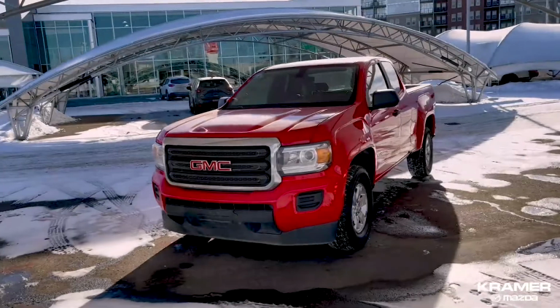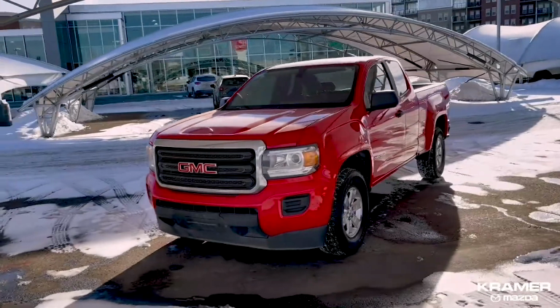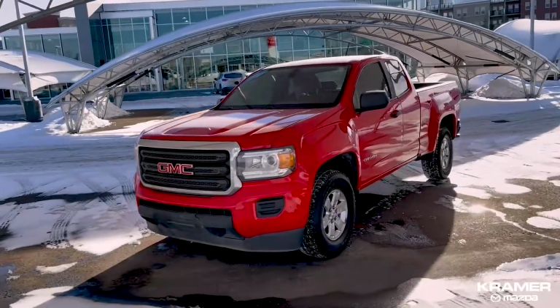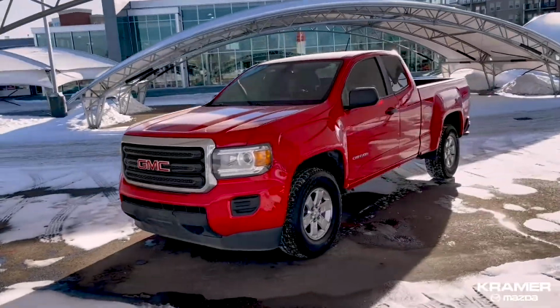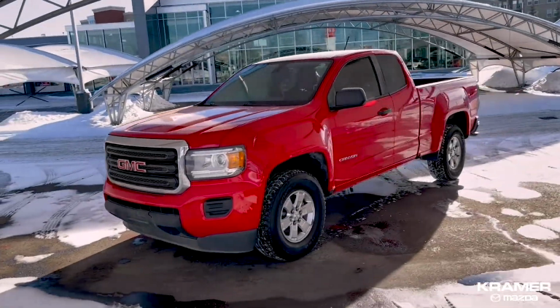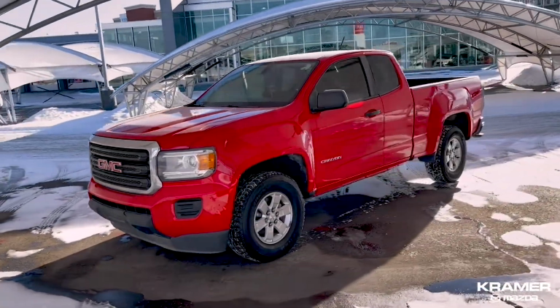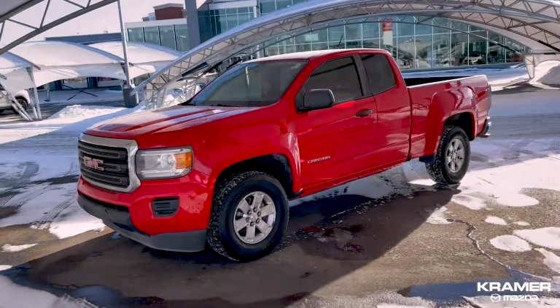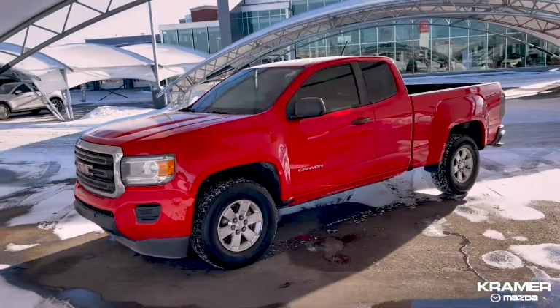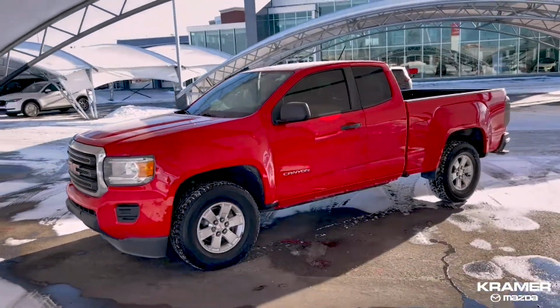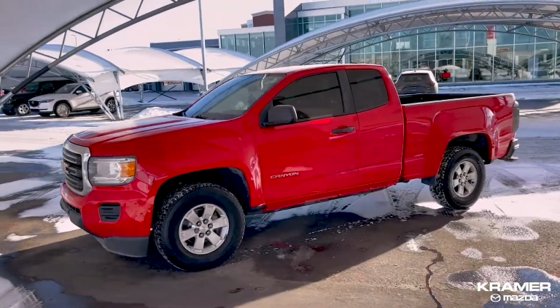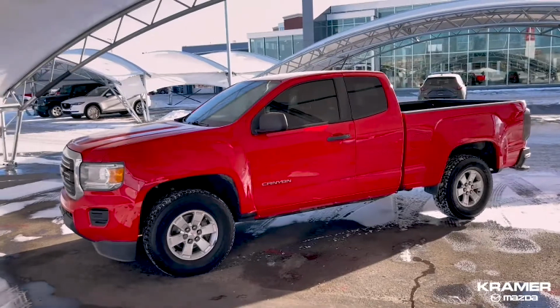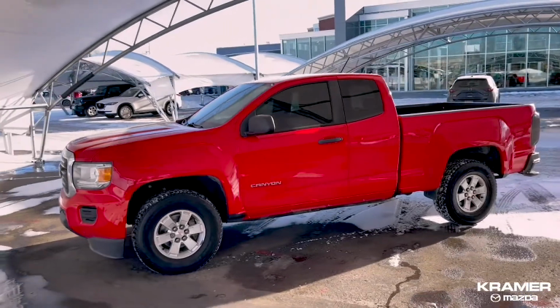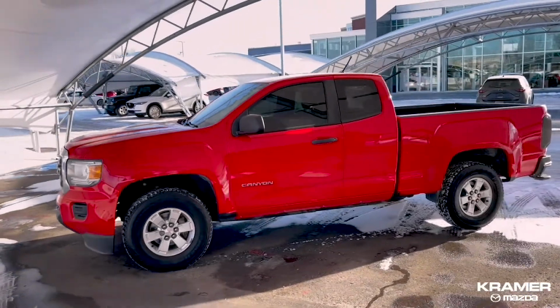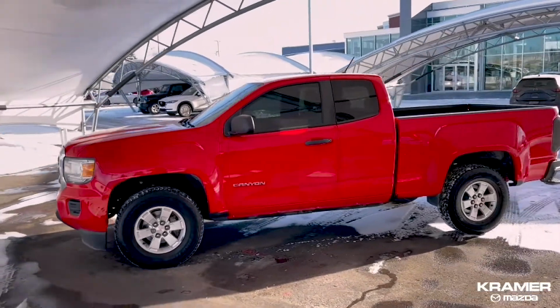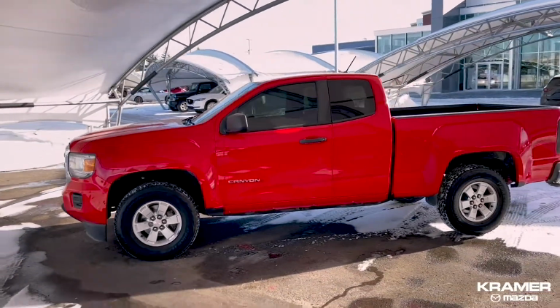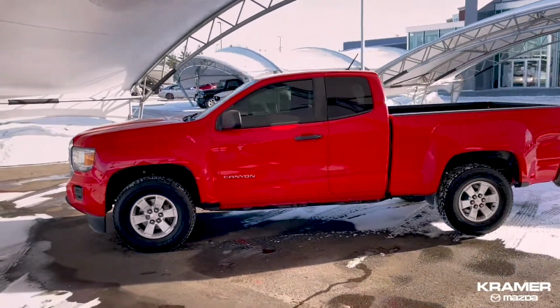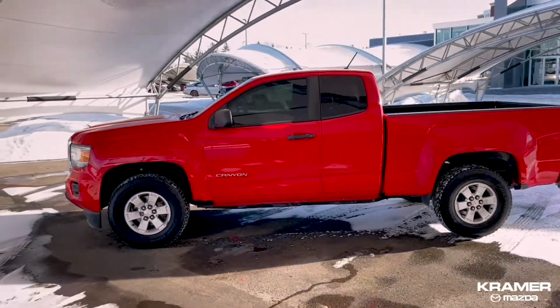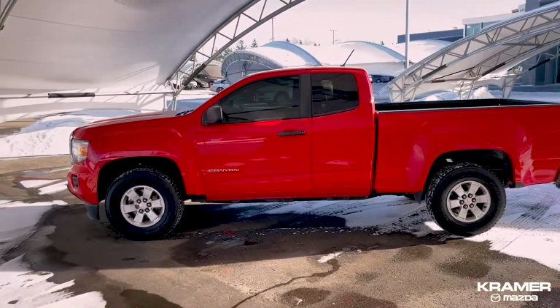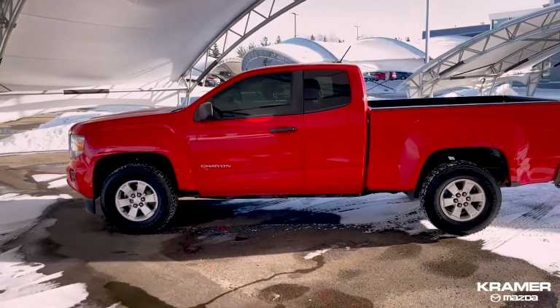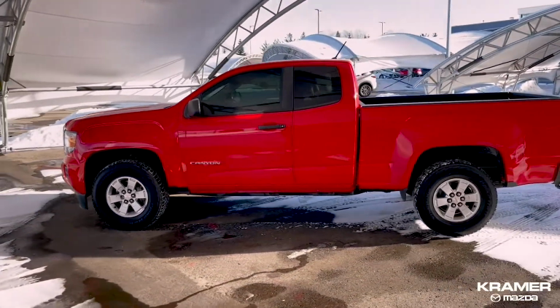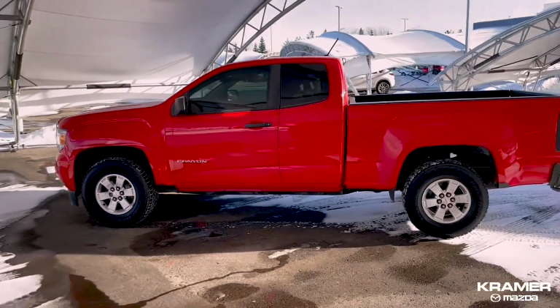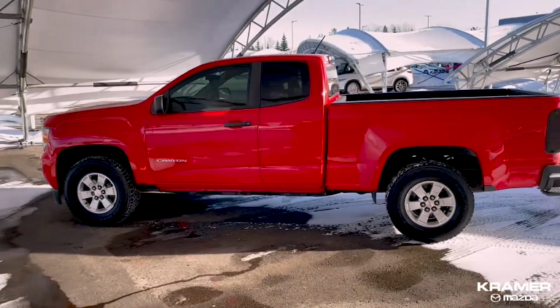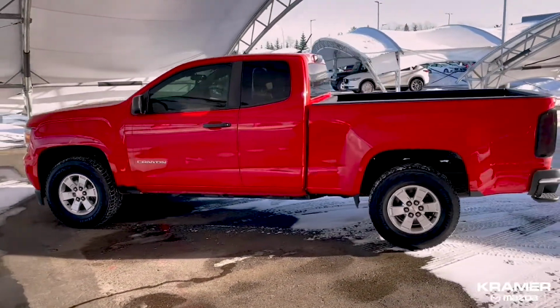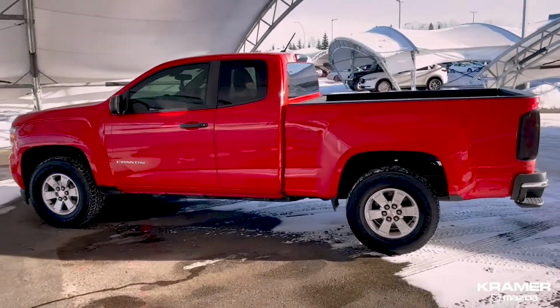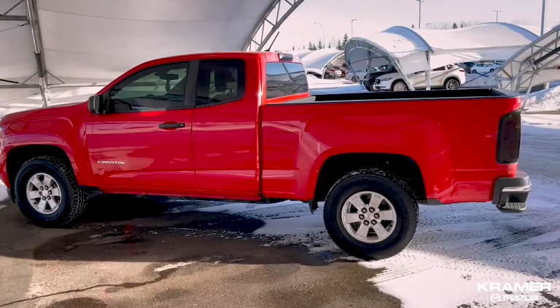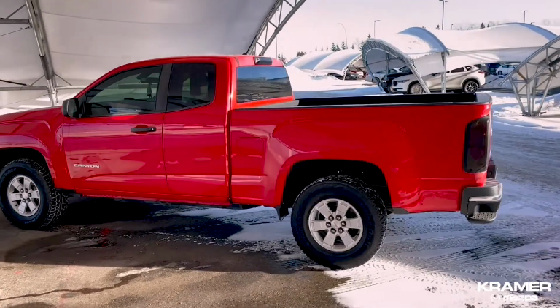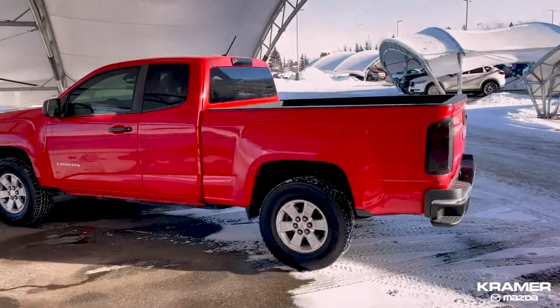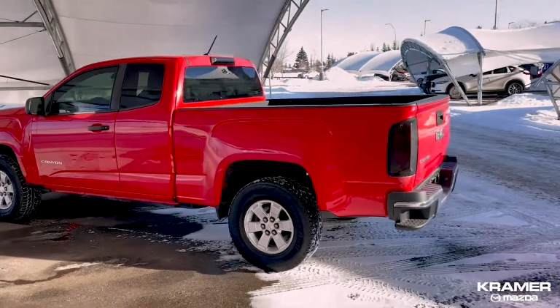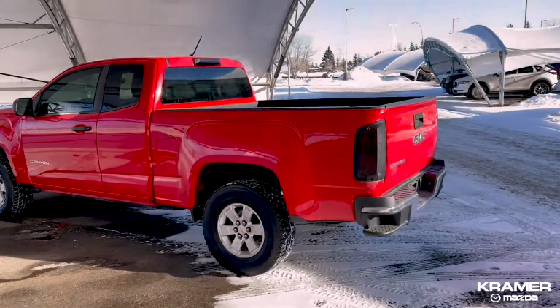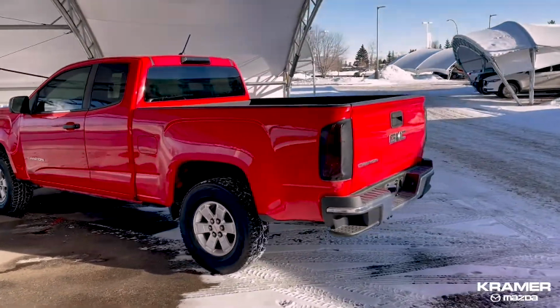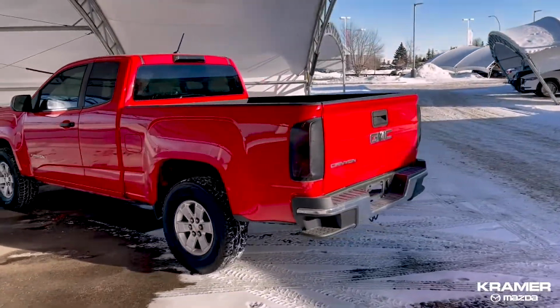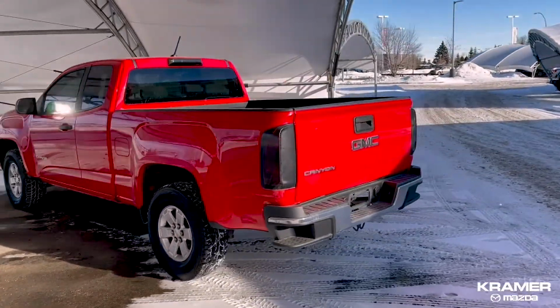Are you in the market for a pickup truck but don't want to break the bank? We've got you covered. Today we're showing you this gorgeous red 2015 GMC Canyon two-wheel drive extended cab with a six-foot box, available at Kramer Mazda.